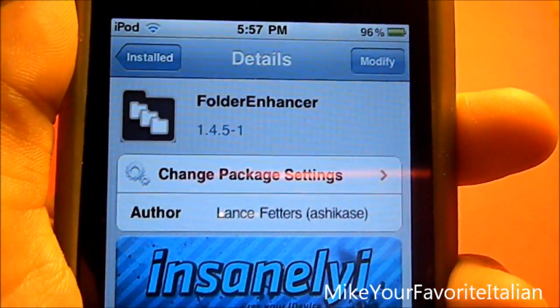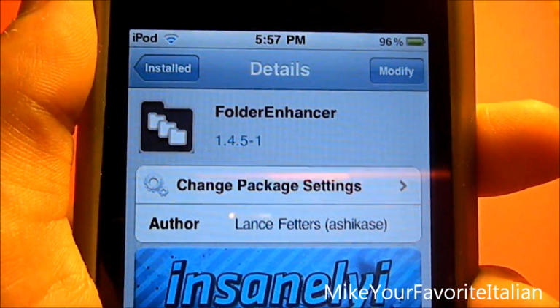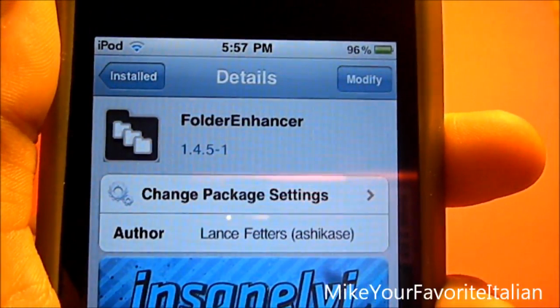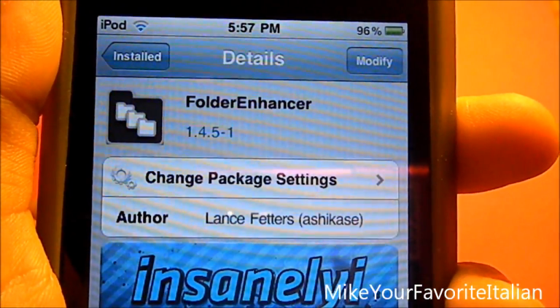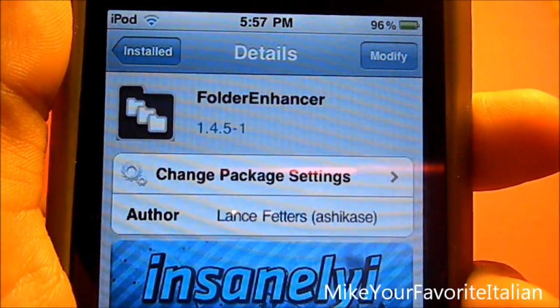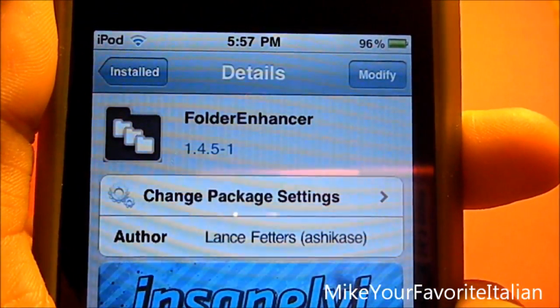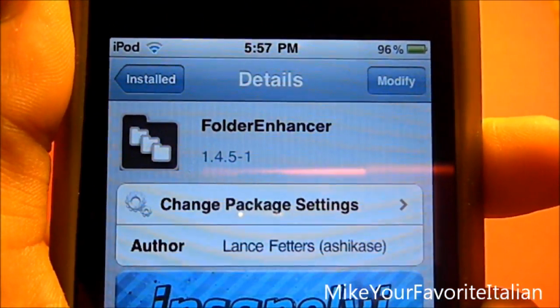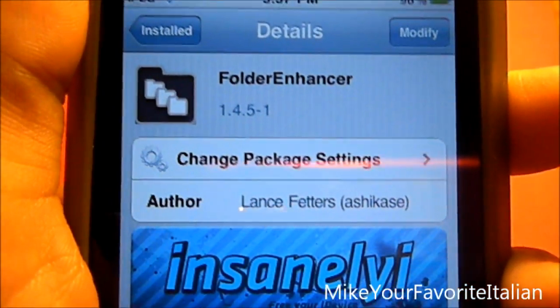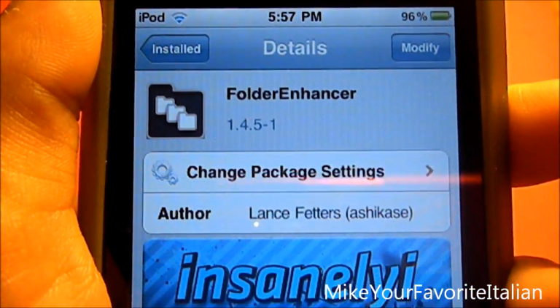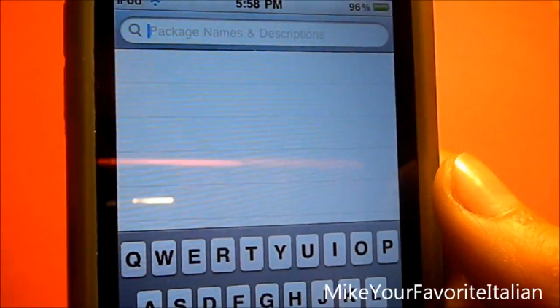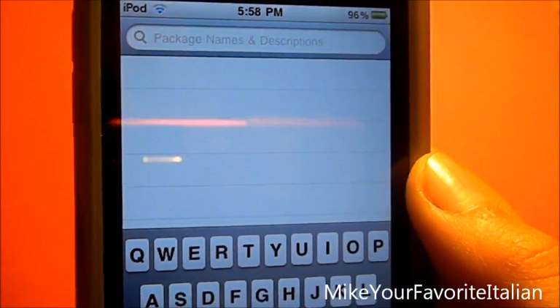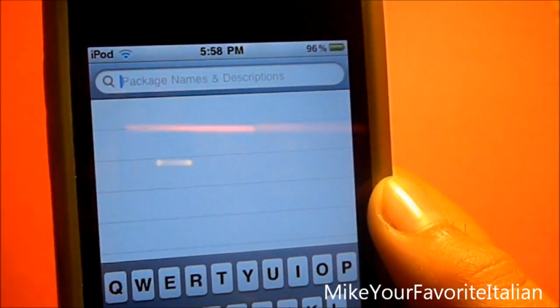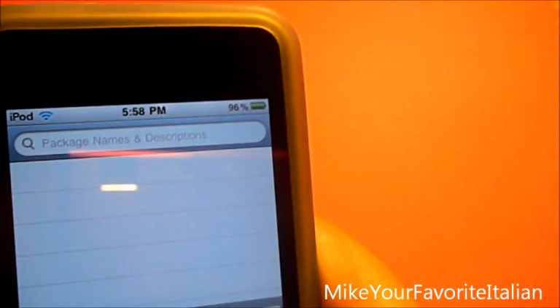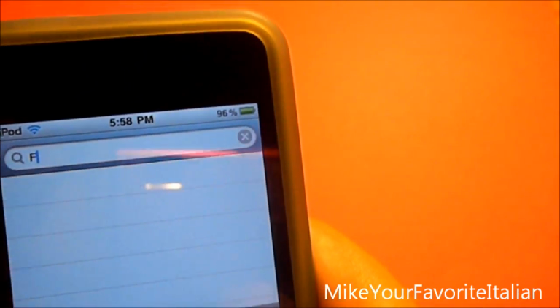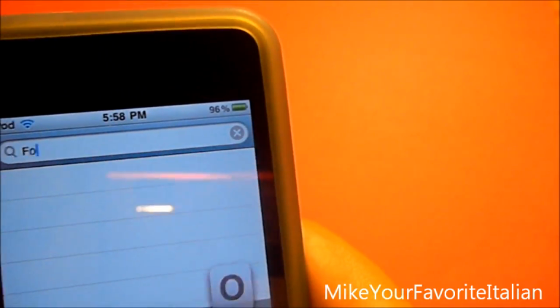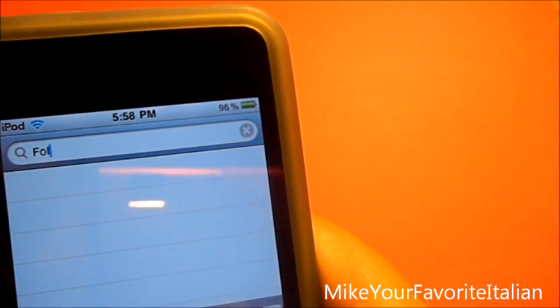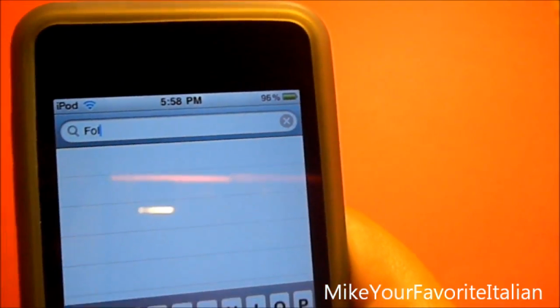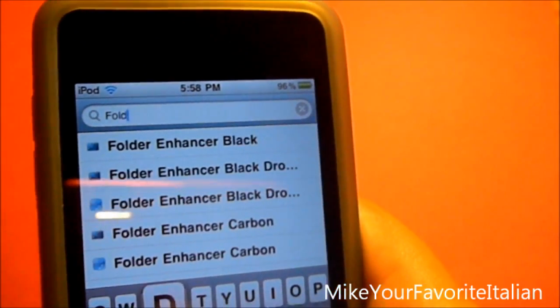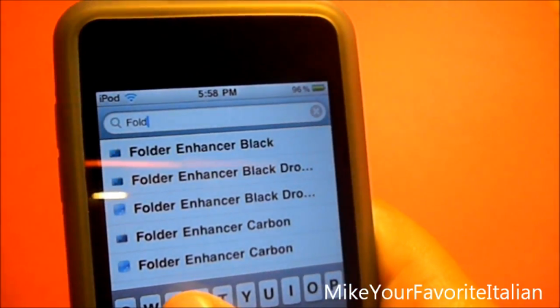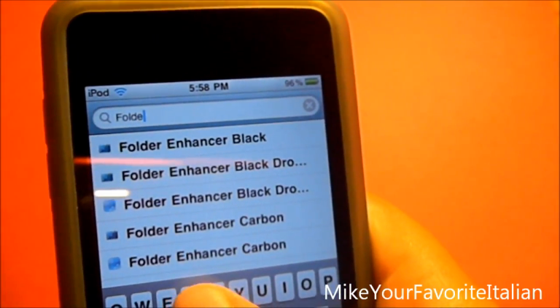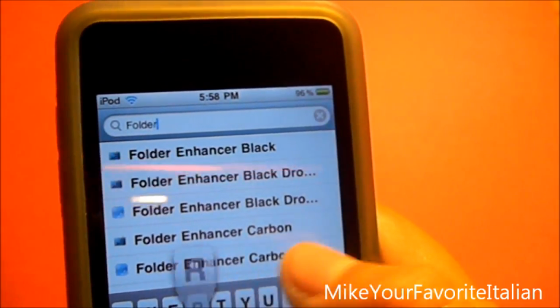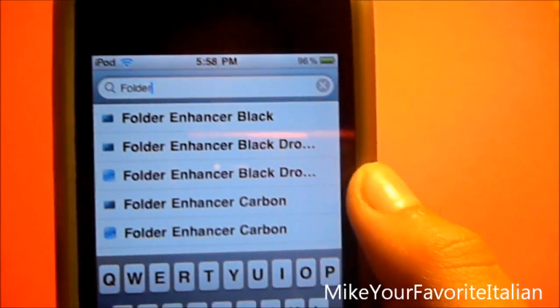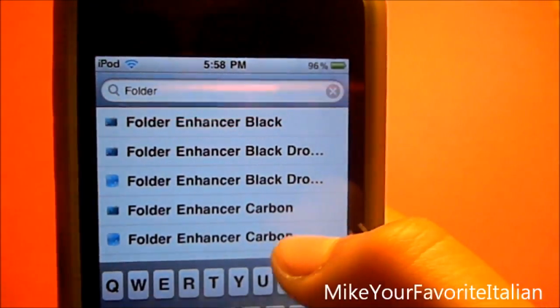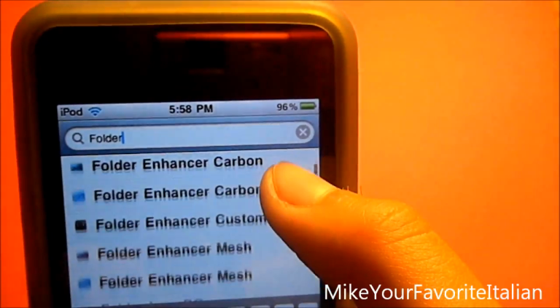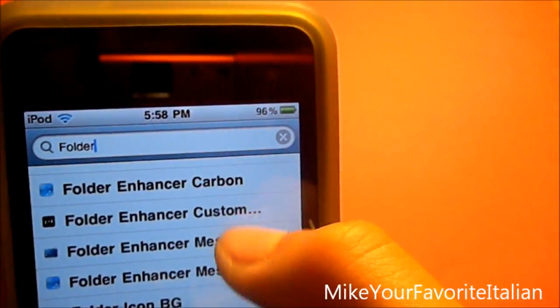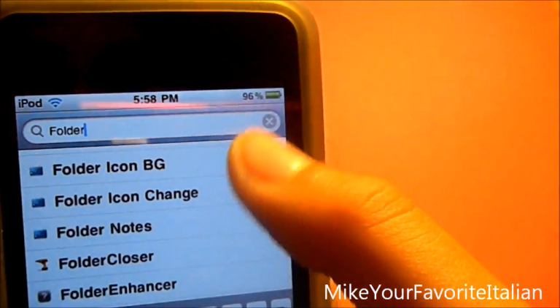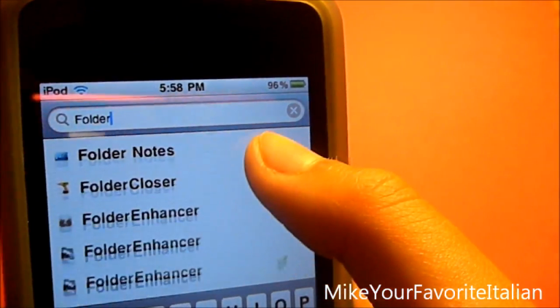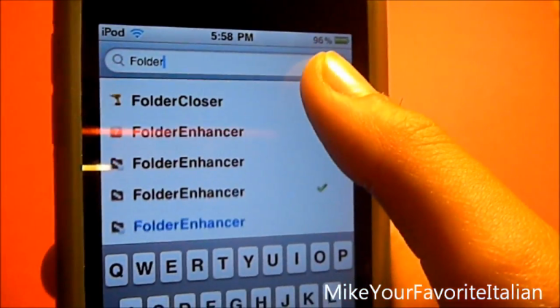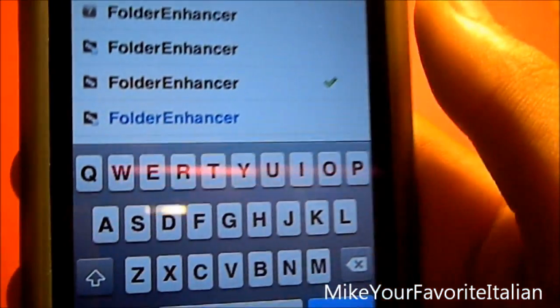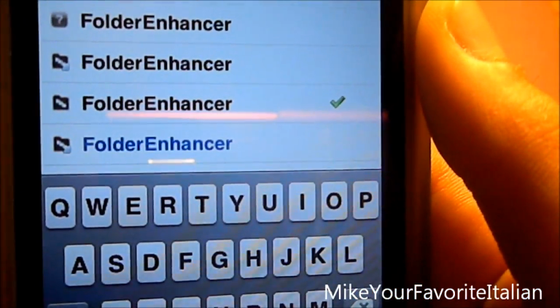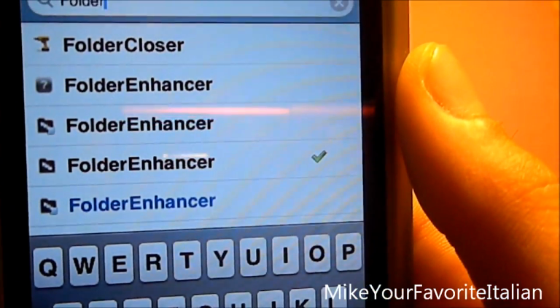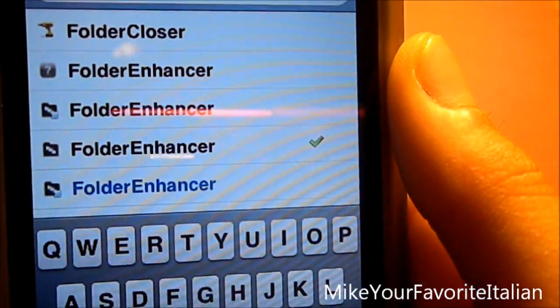To get this free, go to Cydia and go to search. After you go to search, type in F-O-L-D-E-R, scroll down and you can see right there — Folder Enhancer.